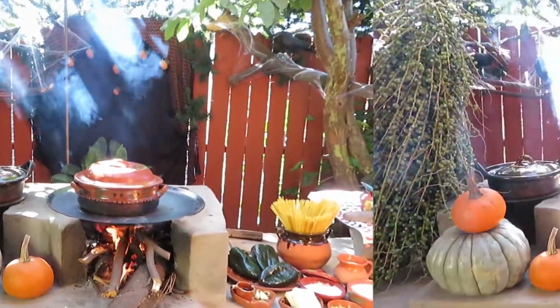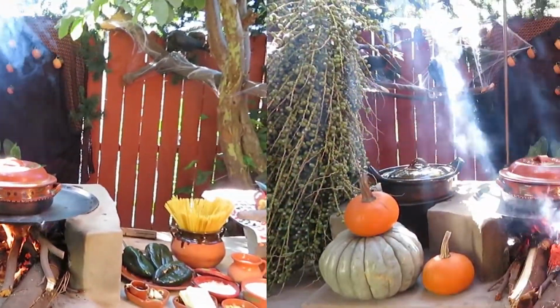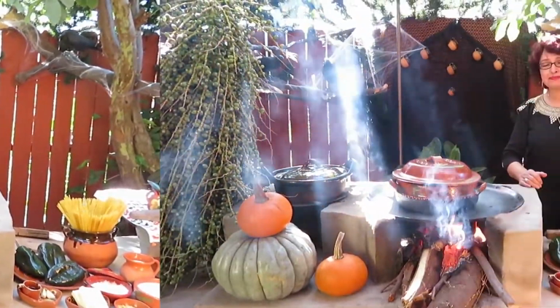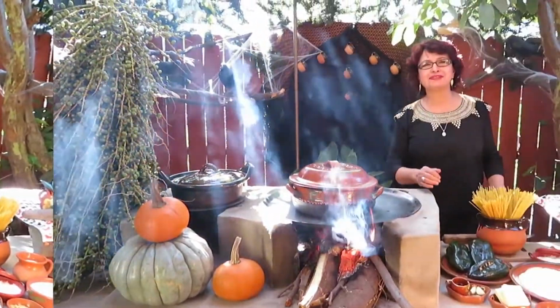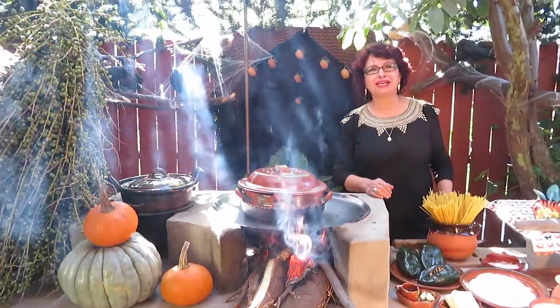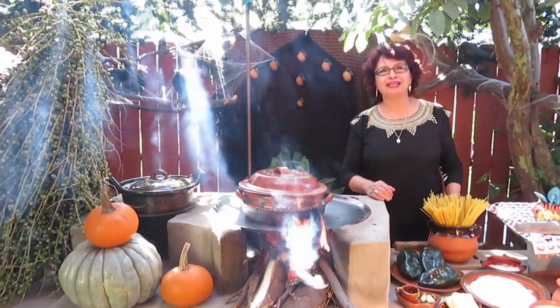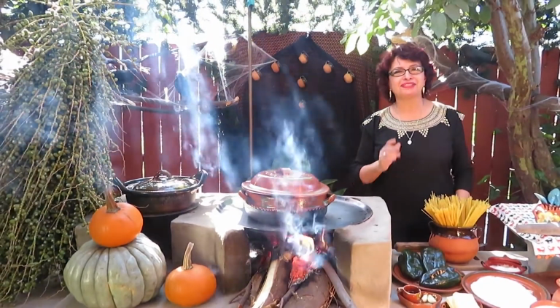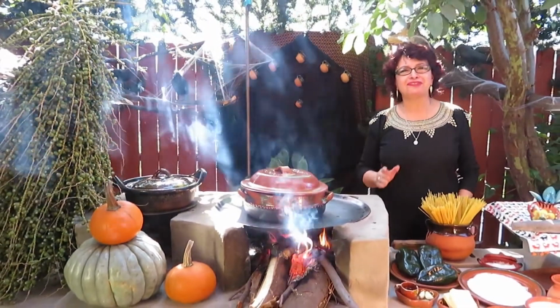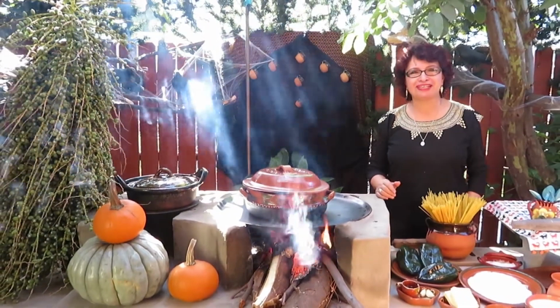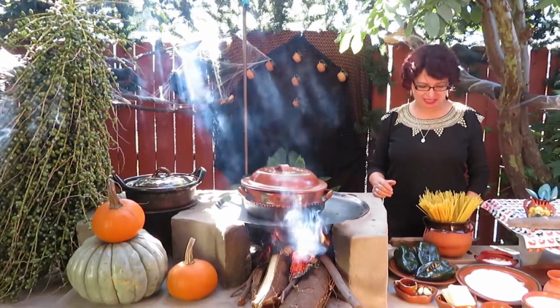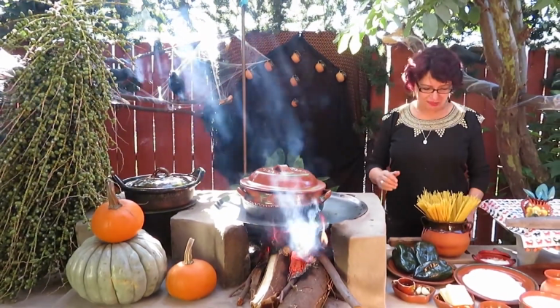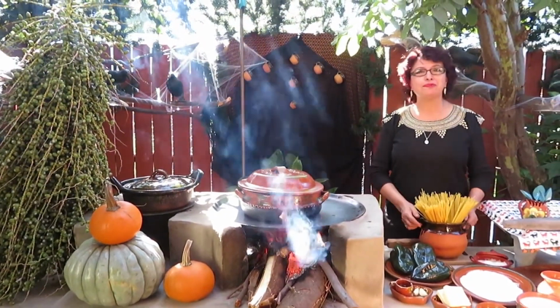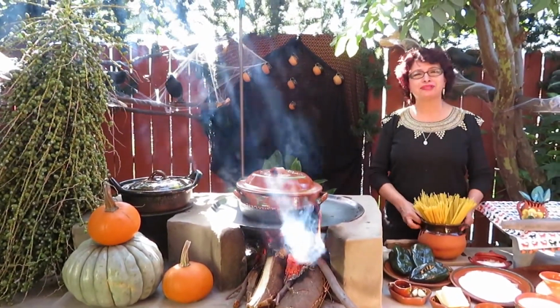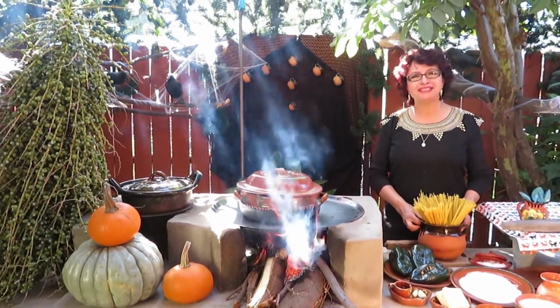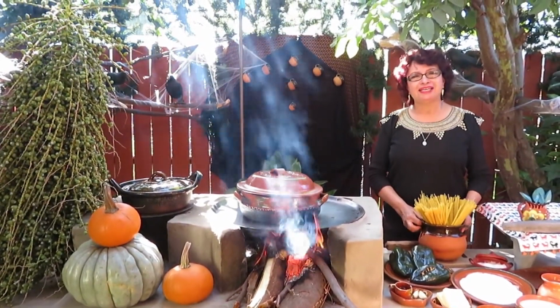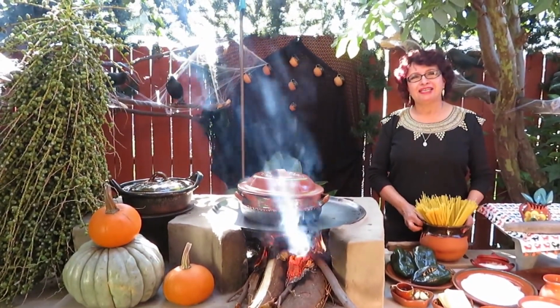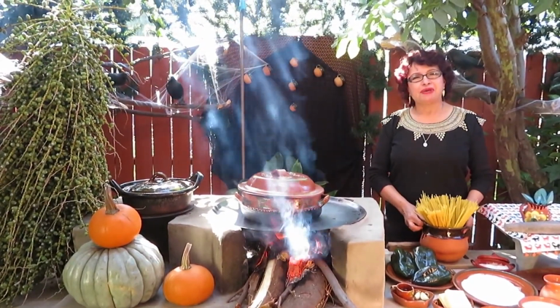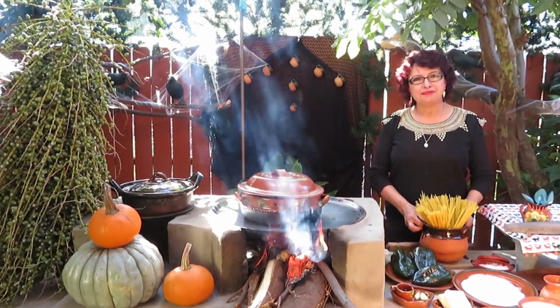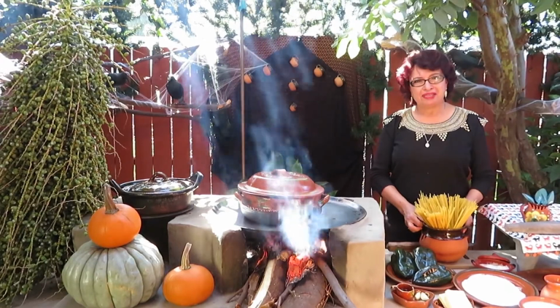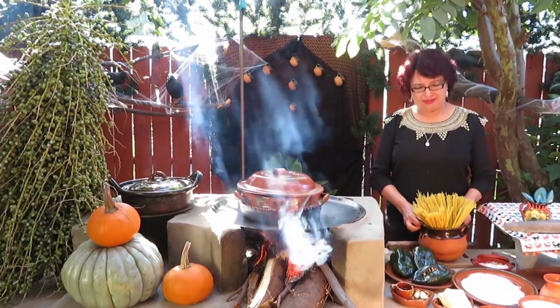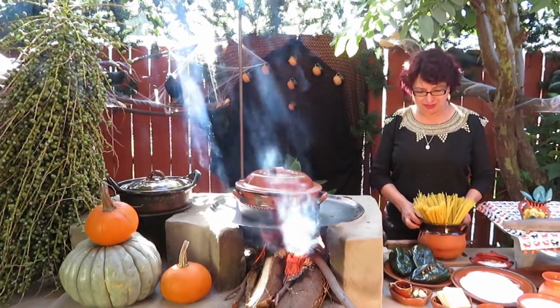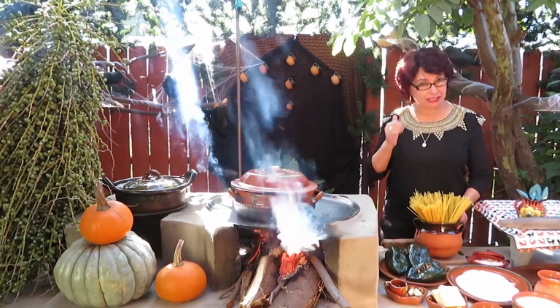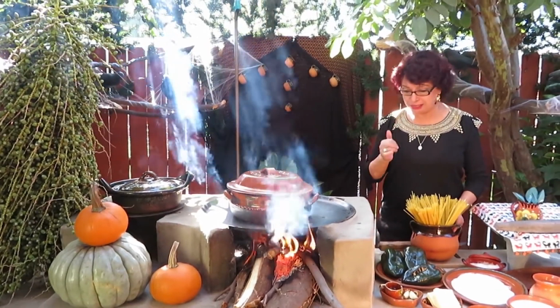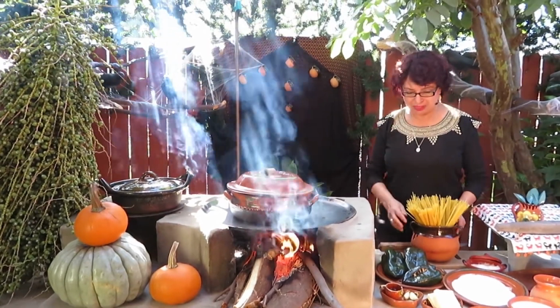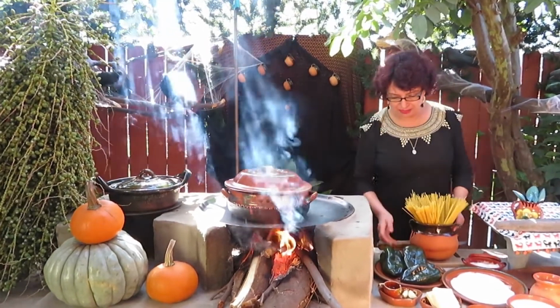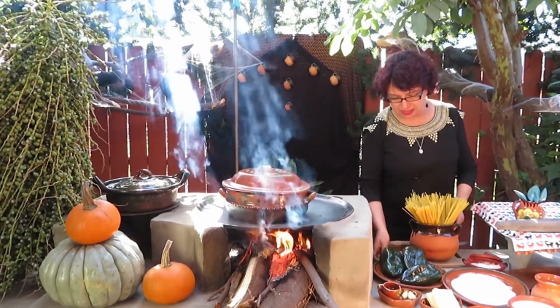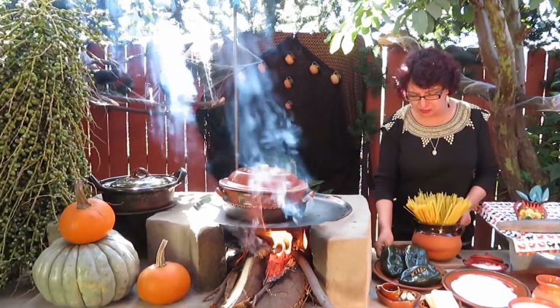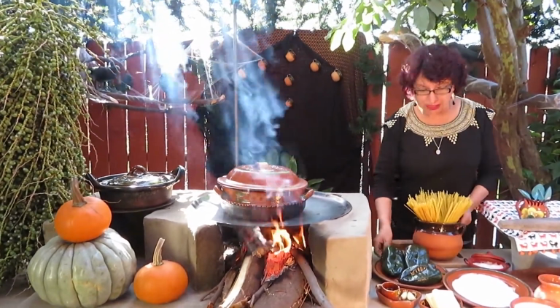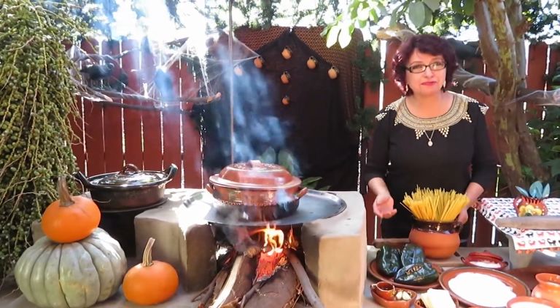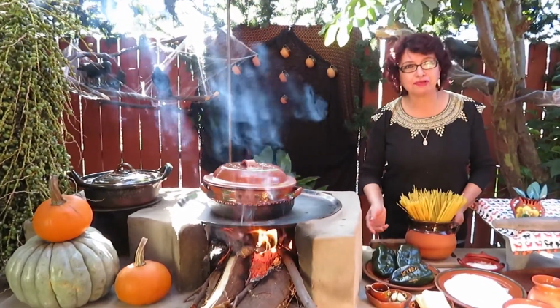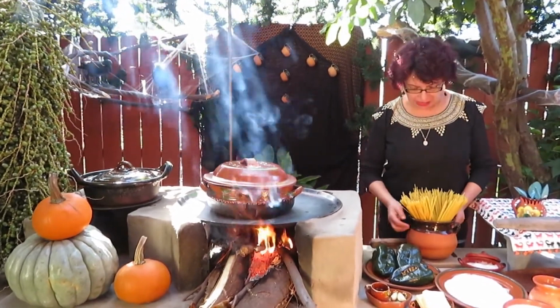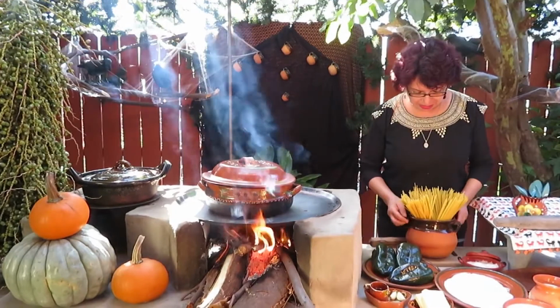¡Hola! Bienvenidos a mi canal Cocinando en Los Ángeles. Hoy tengo para ustedes Spaghetti Verde, una receta deliciosa. Les voy a mostrar los ingredientes.